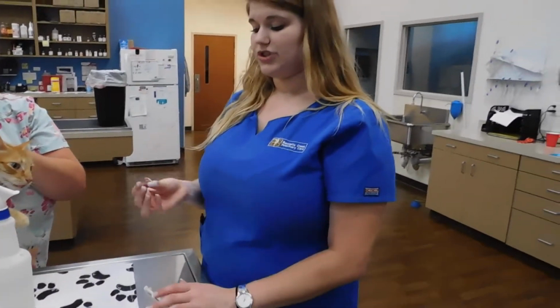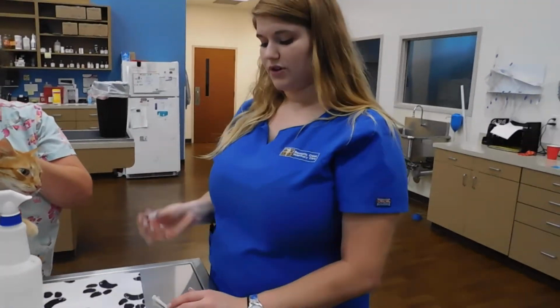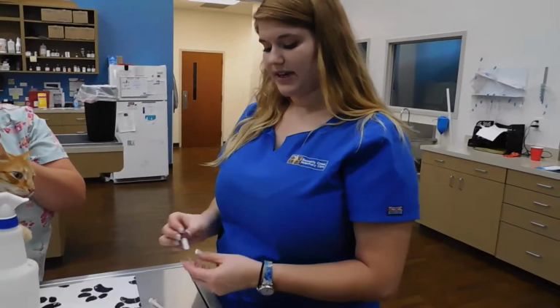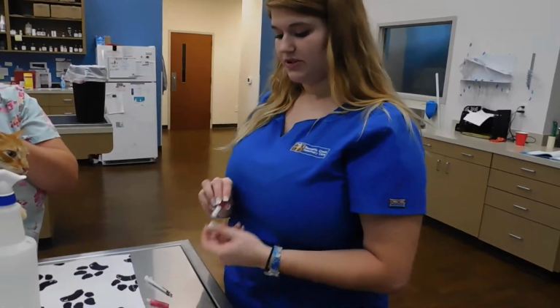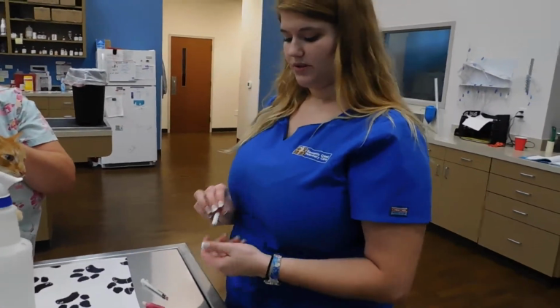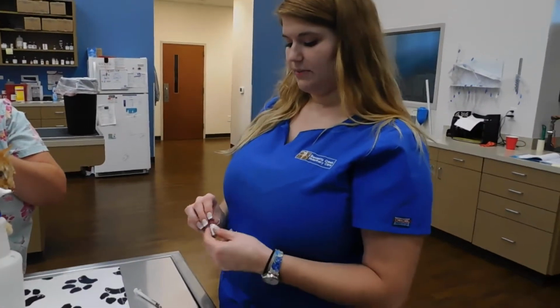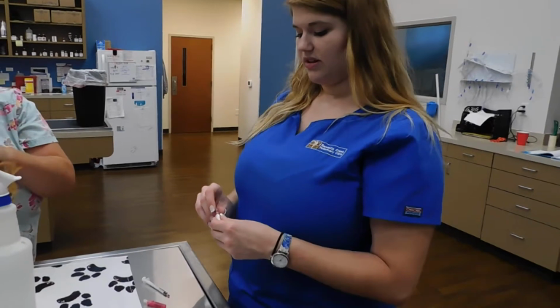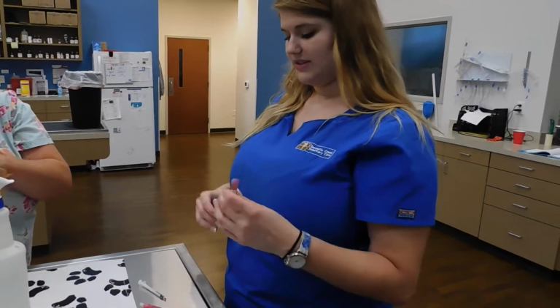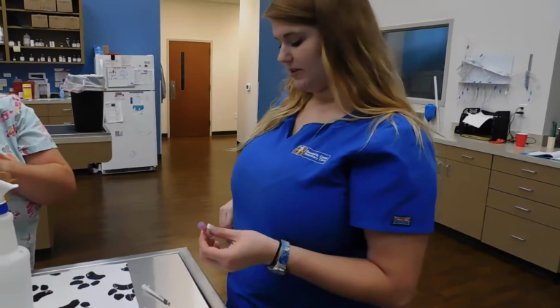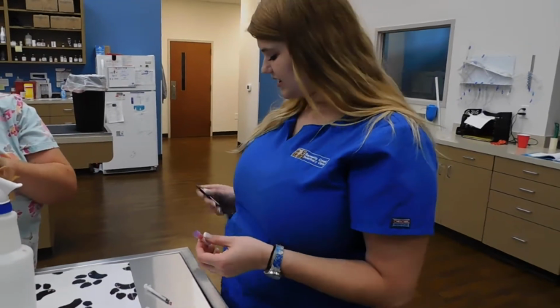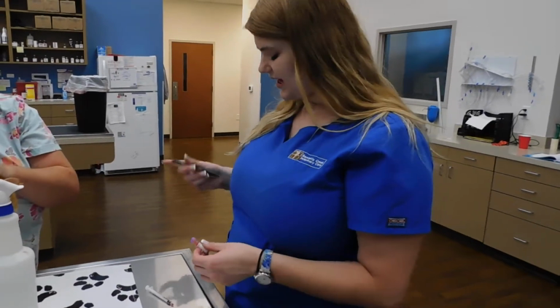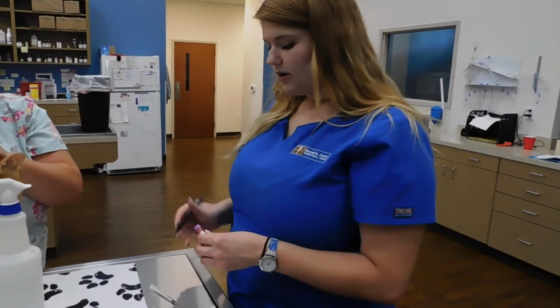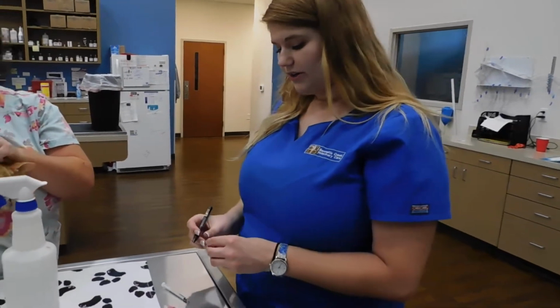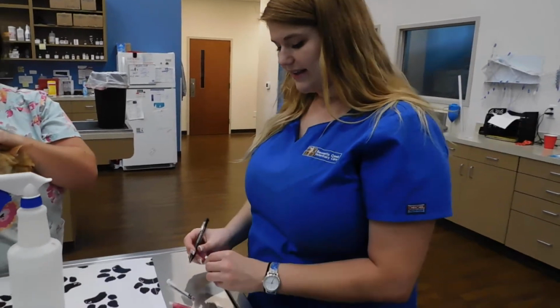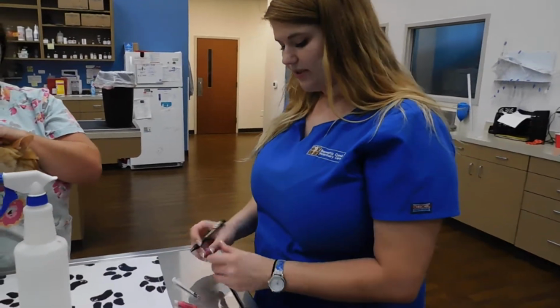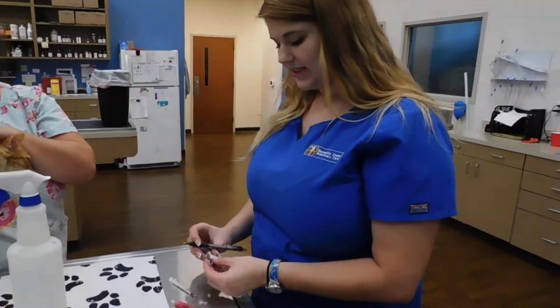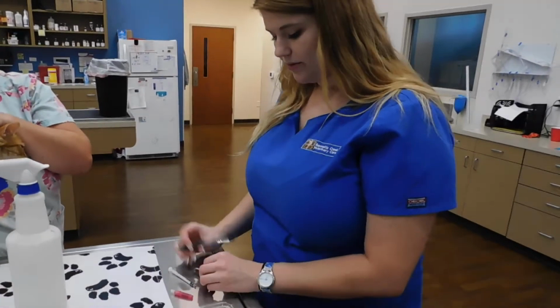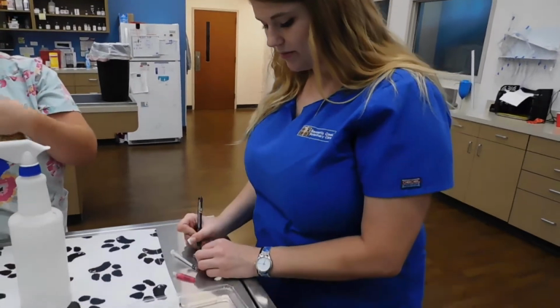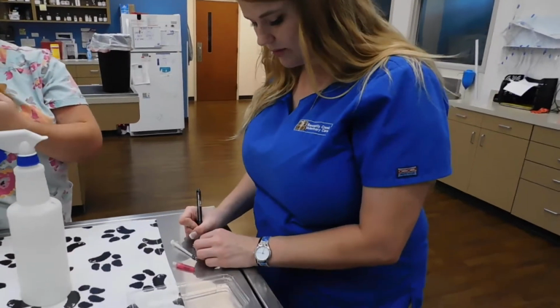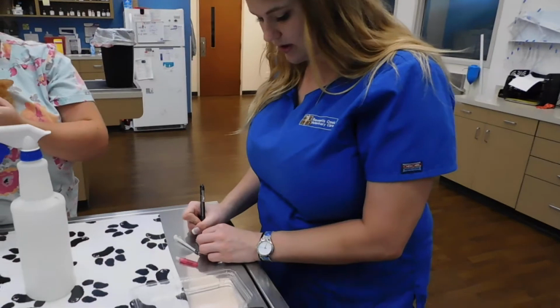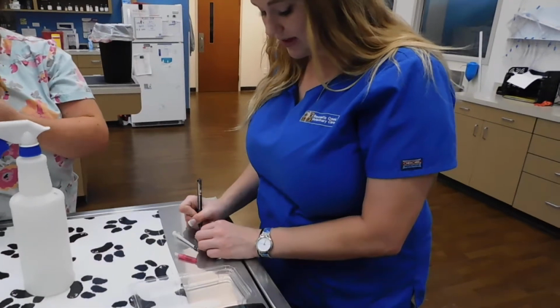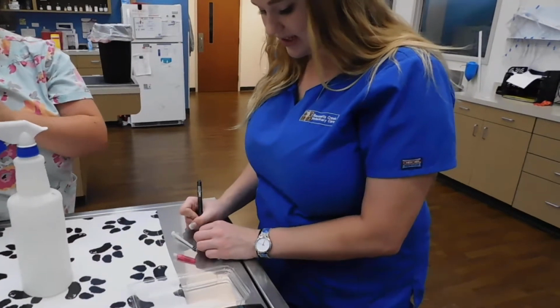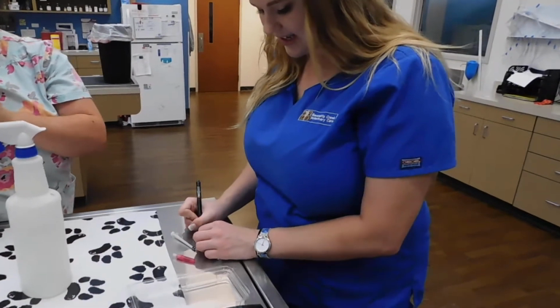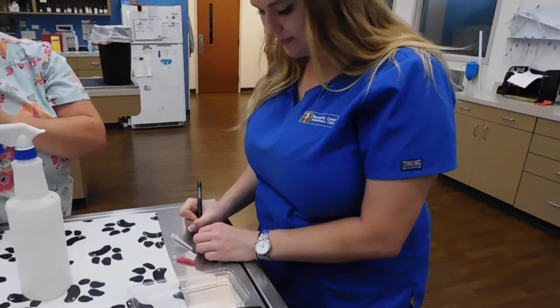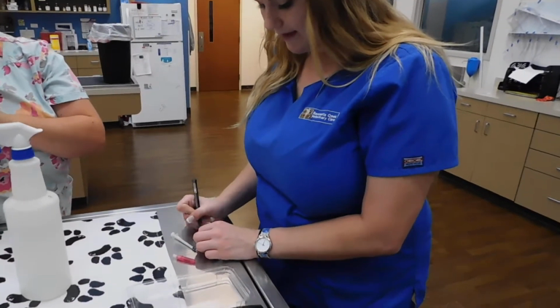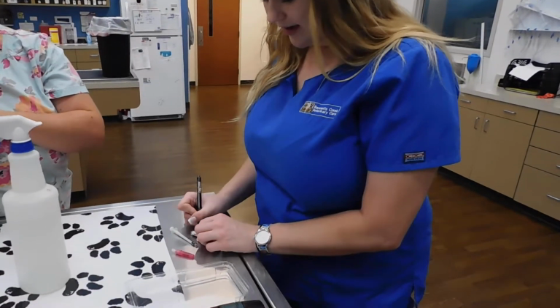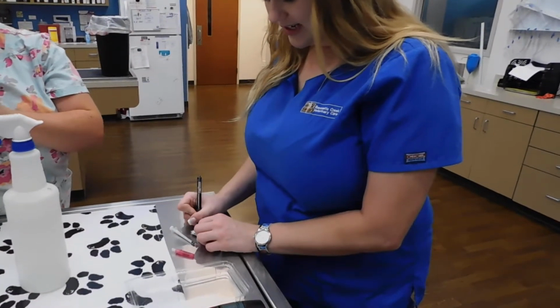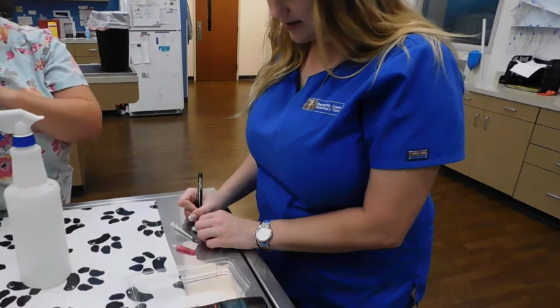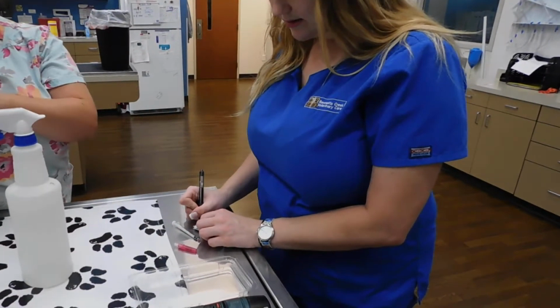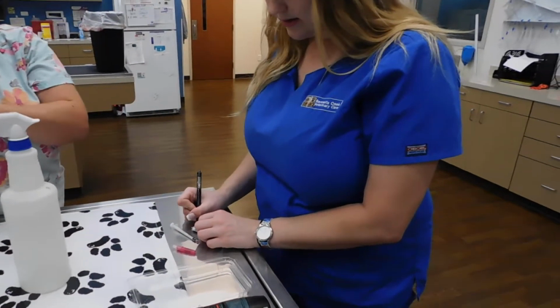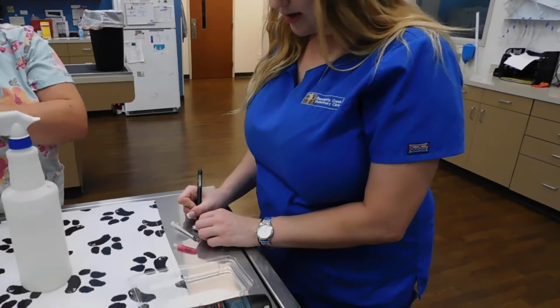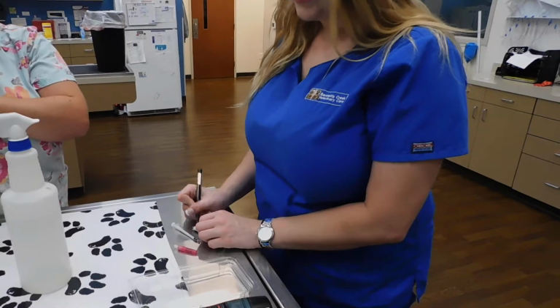We're just going to invert it a few times because we don't want the sample to clot — that's why we used an EDTA tube. We're going to go ahead and label this sample with the cat's name and the date. And that is it.